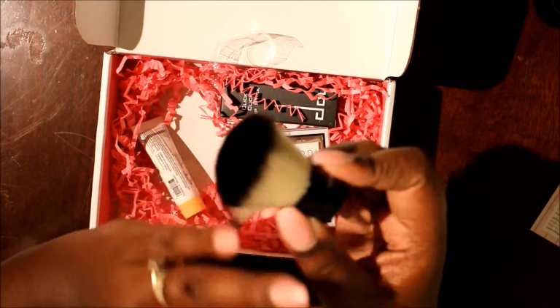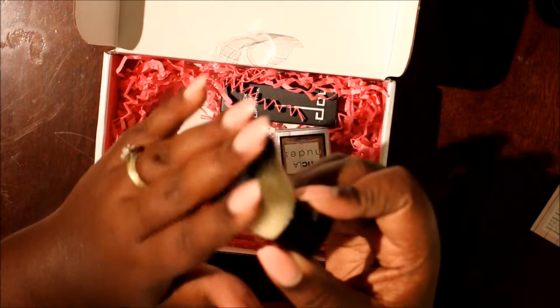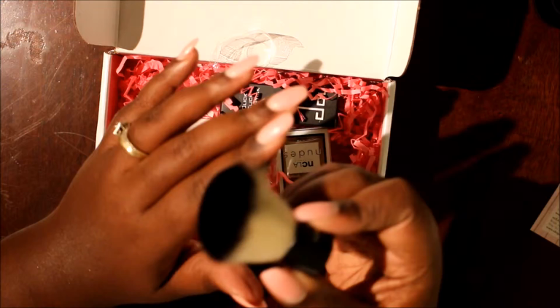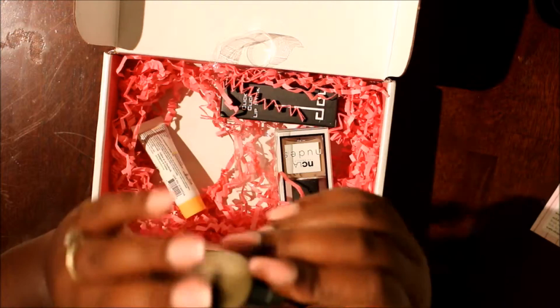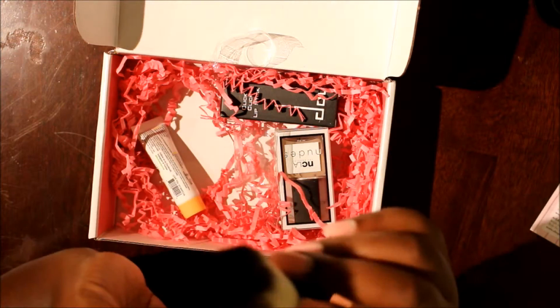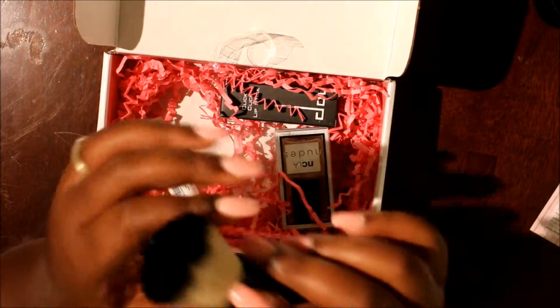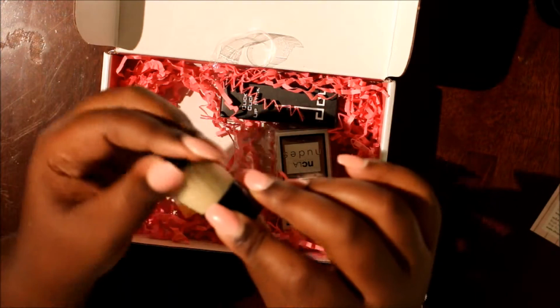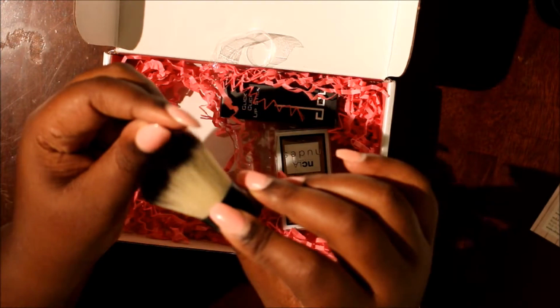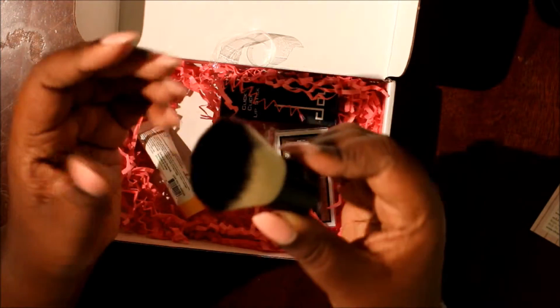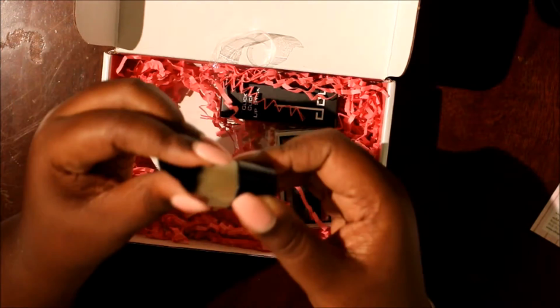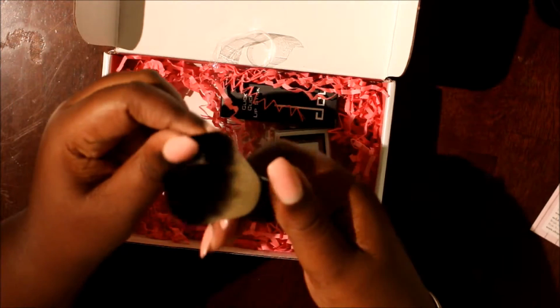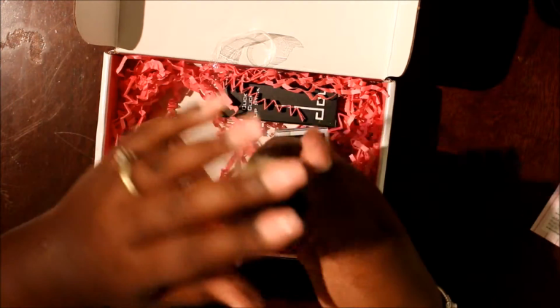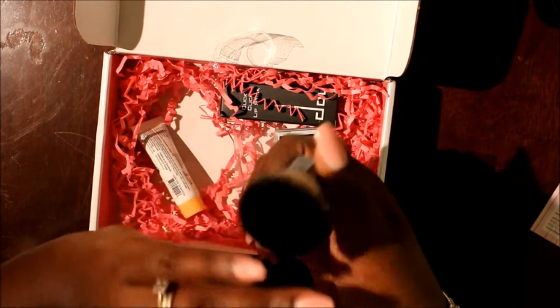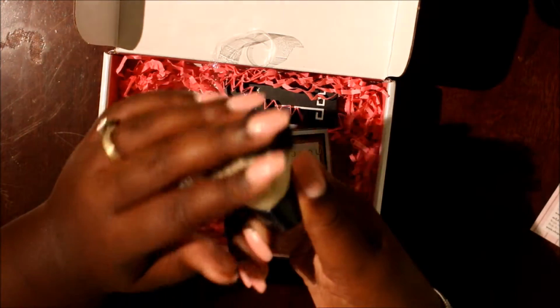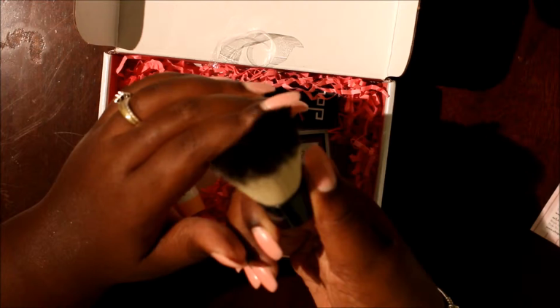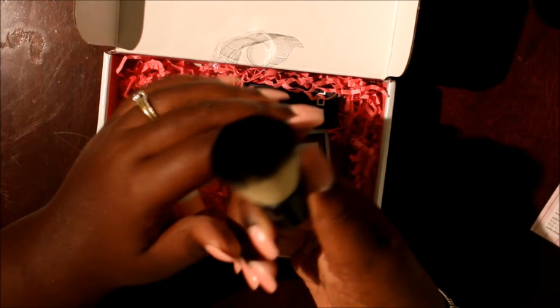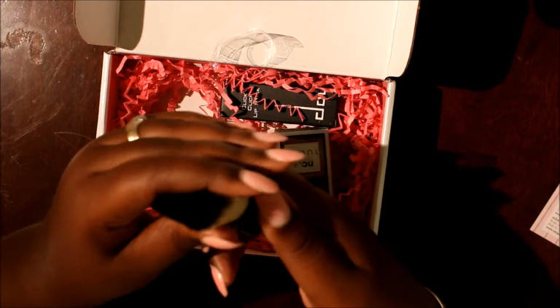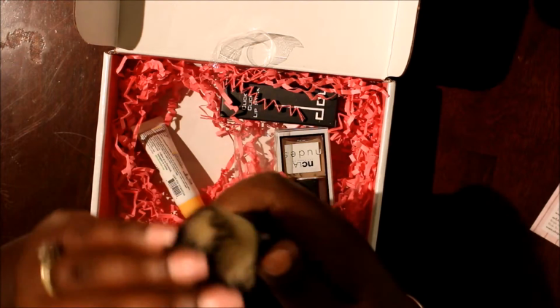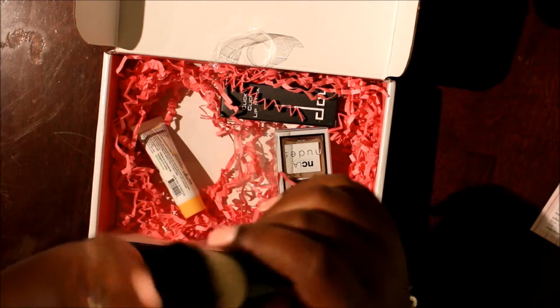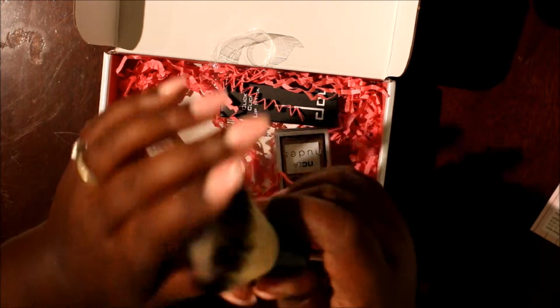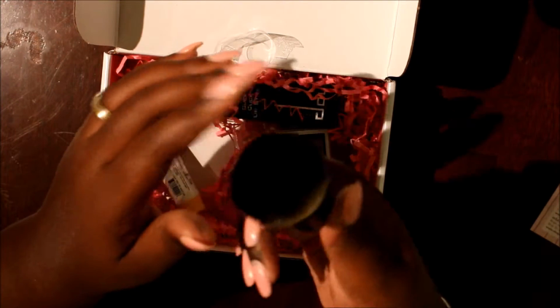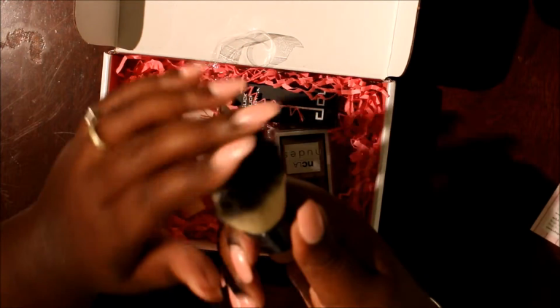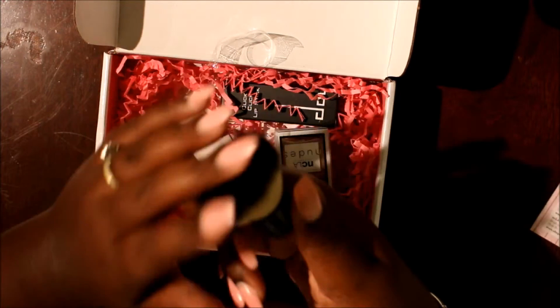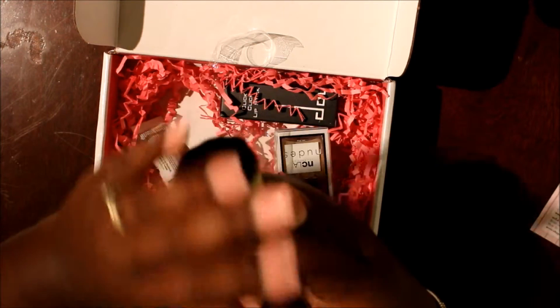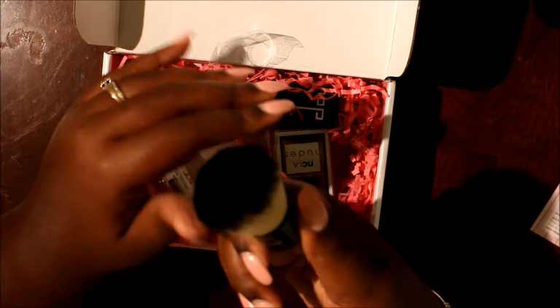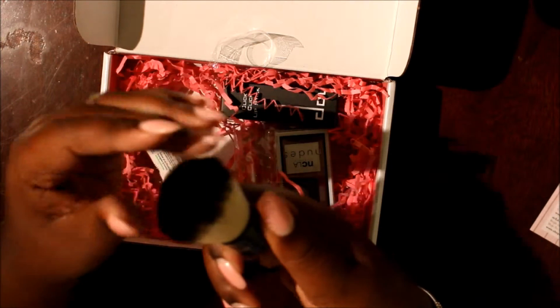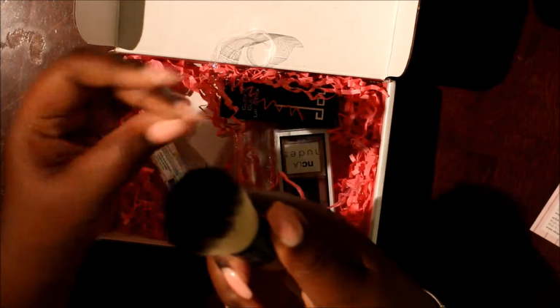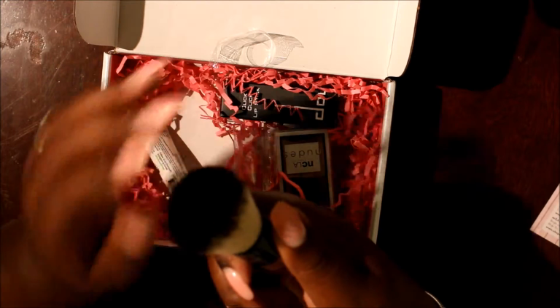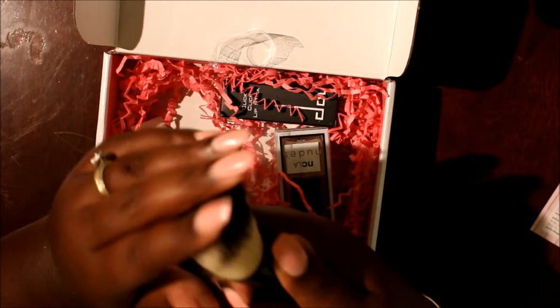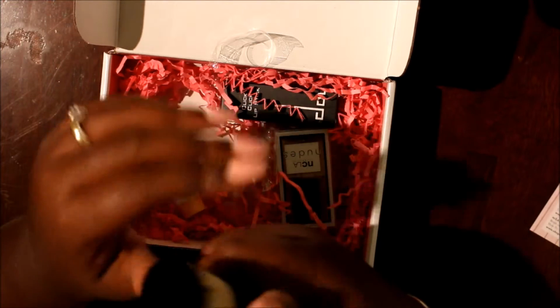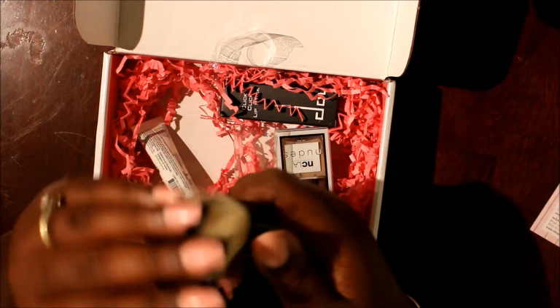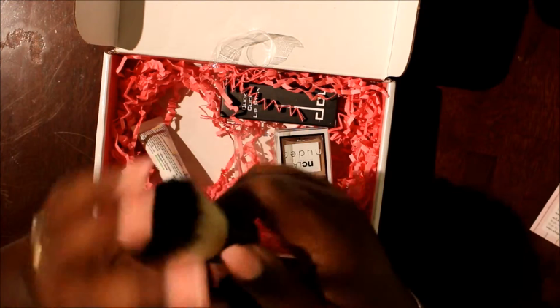This retails for $29.99, so basically $30. To me it doesn't feel like a $30 brush. It's very soft and I will probably use it for sure, but if I had to pay $30 for it, I don't think I would. But I do like it.